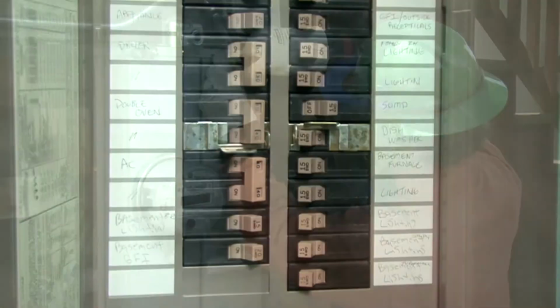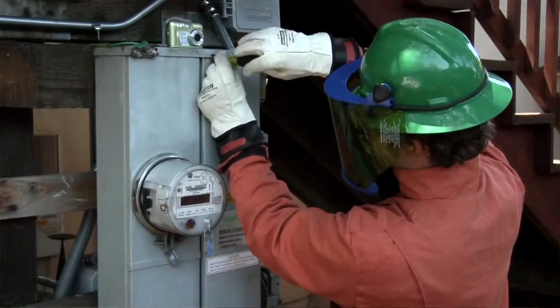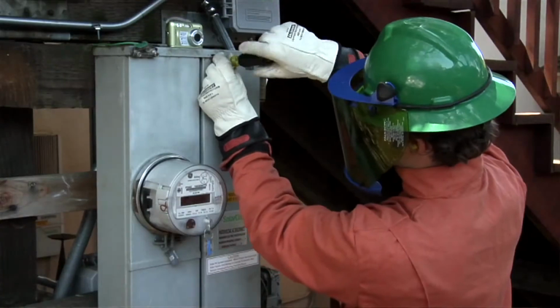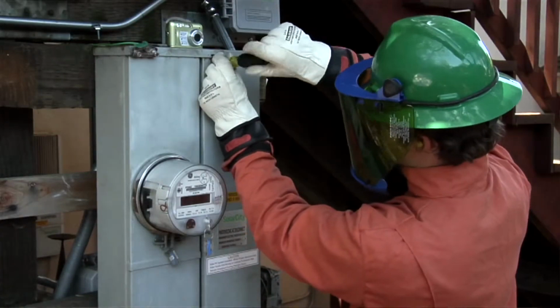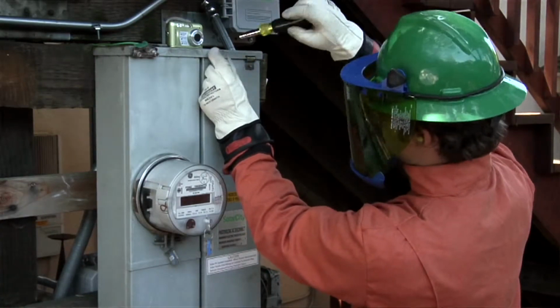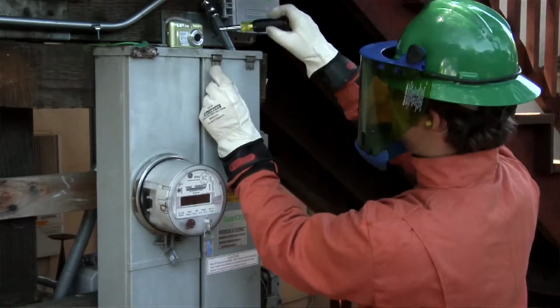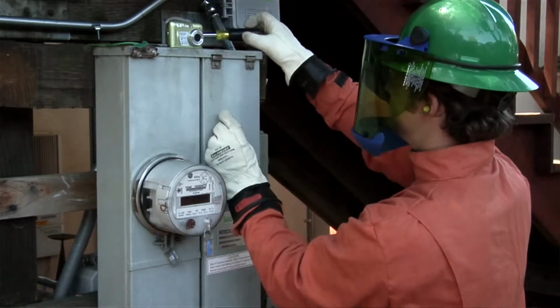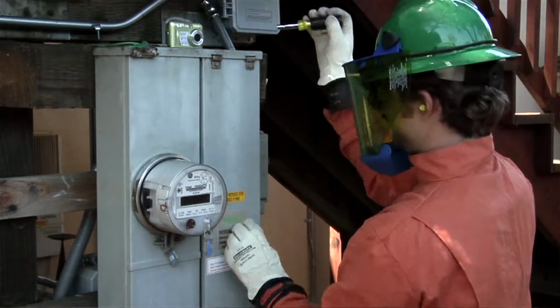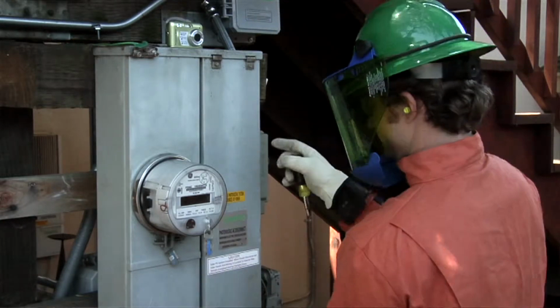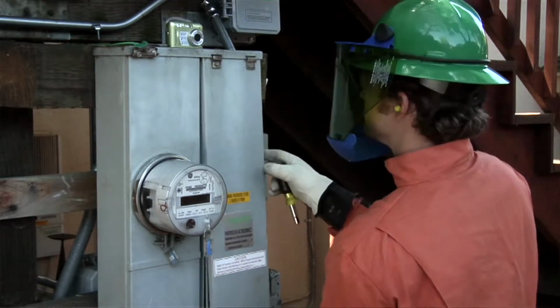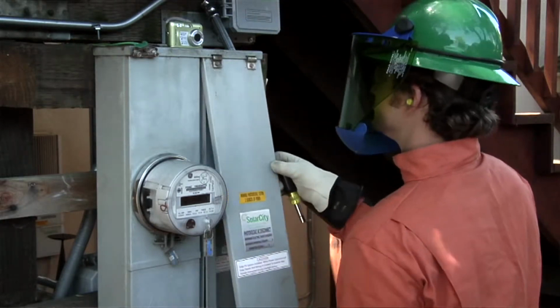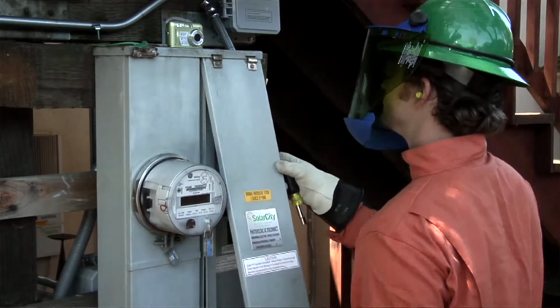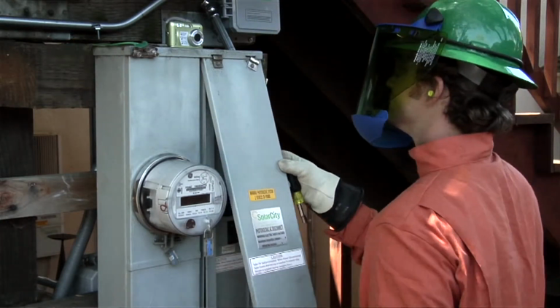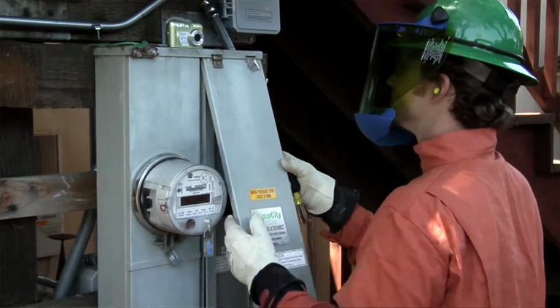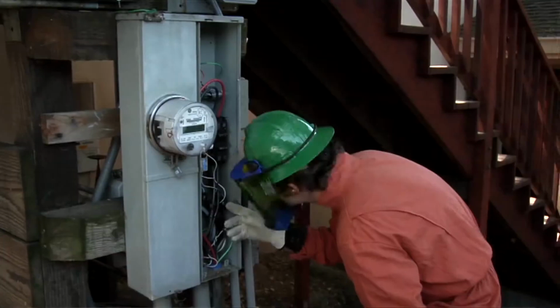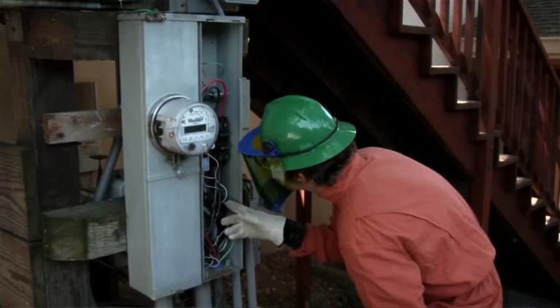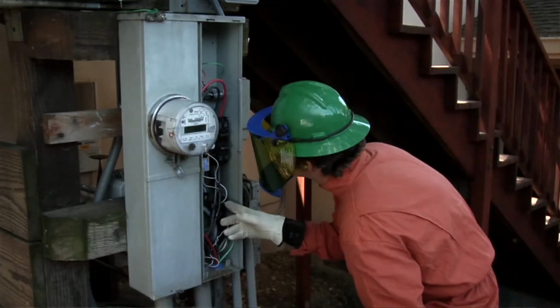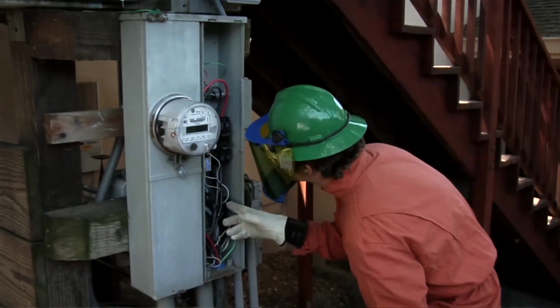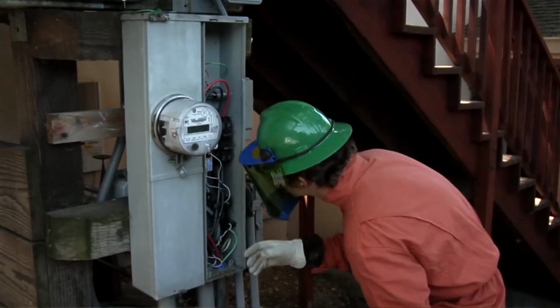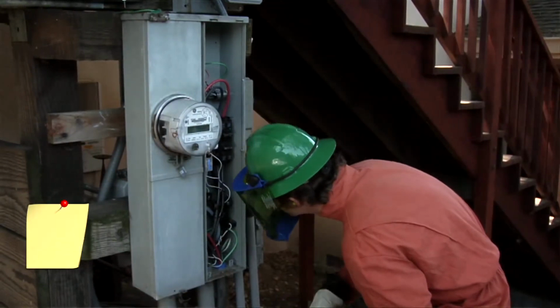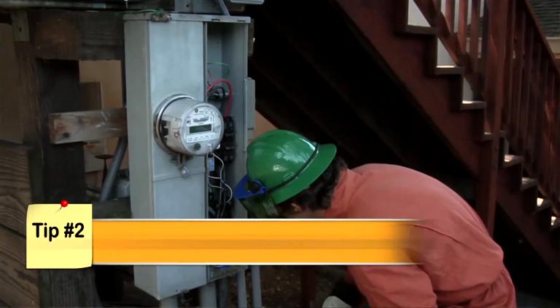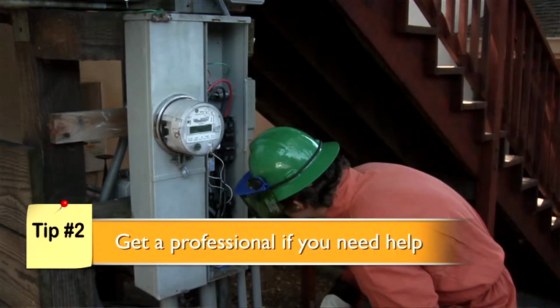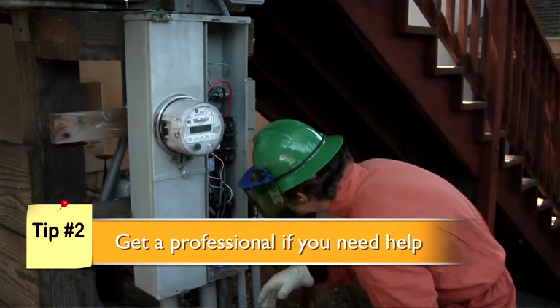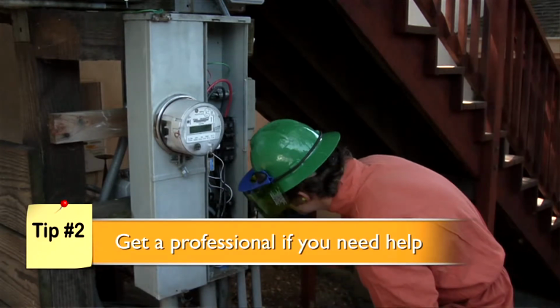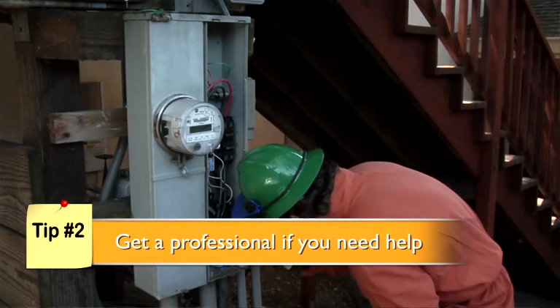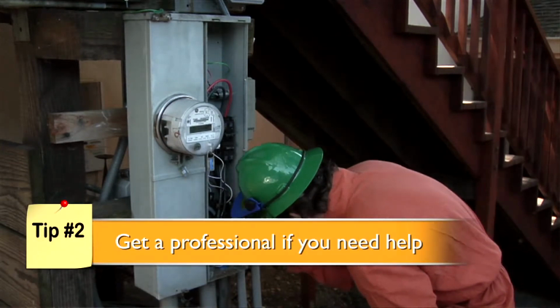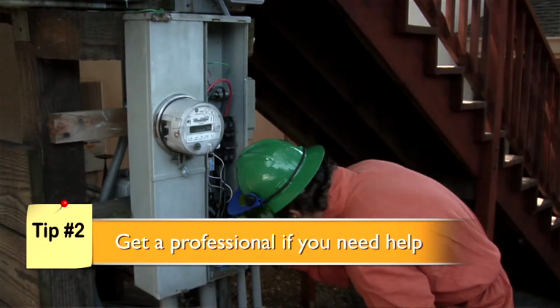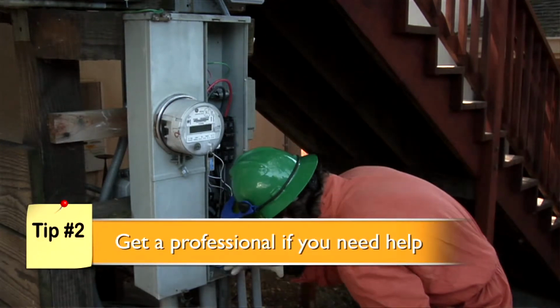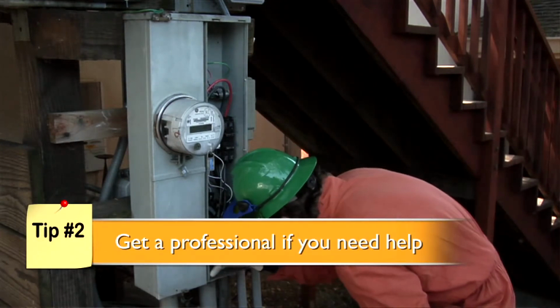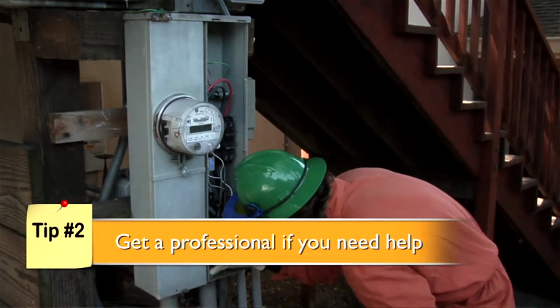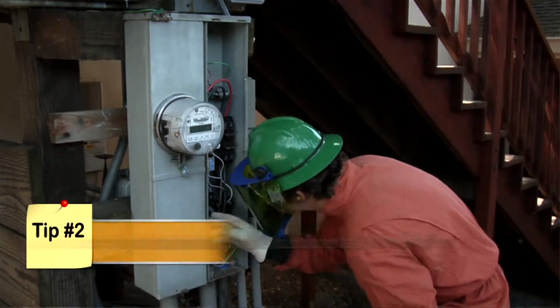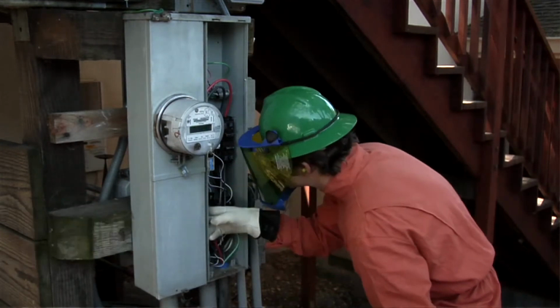A word of caution: if there are any loud noises or any part of the circuit breaker box feels hot, do not flip the switch. Leave it alone and contact a qualified electrical repair service.